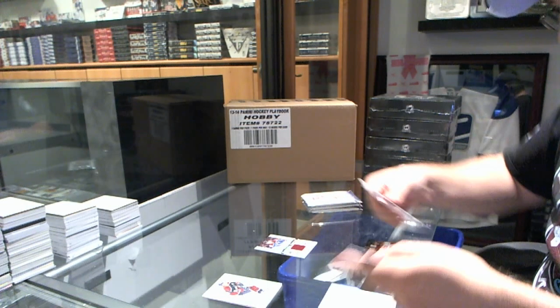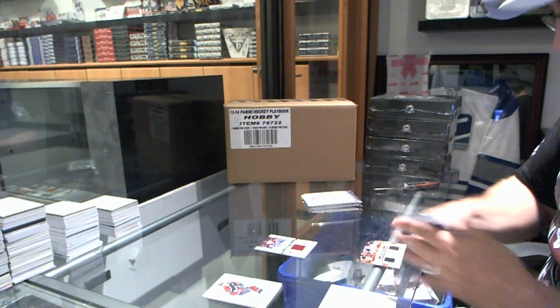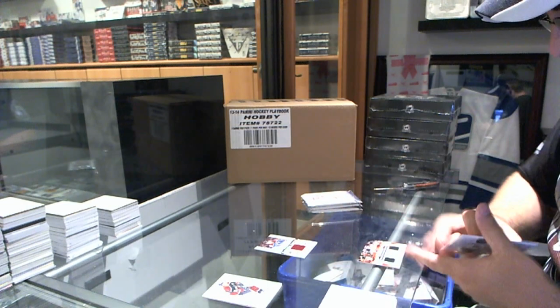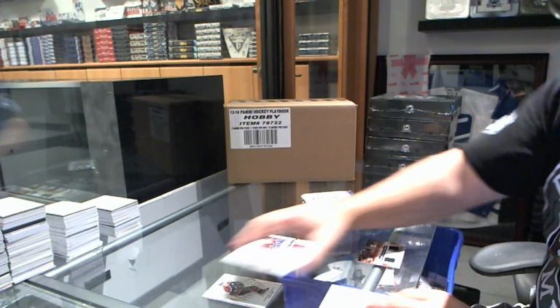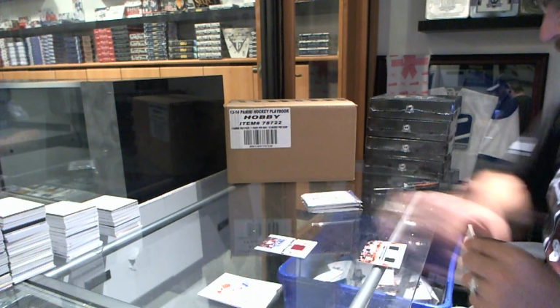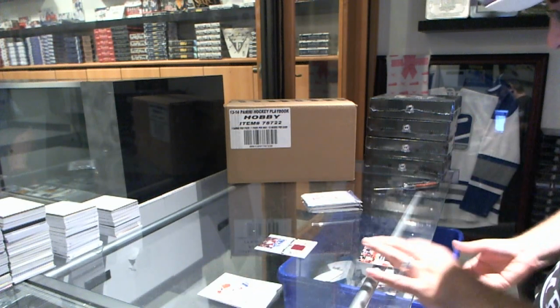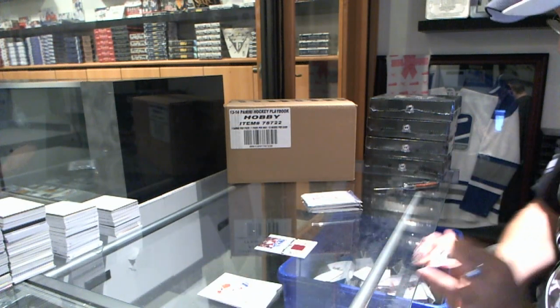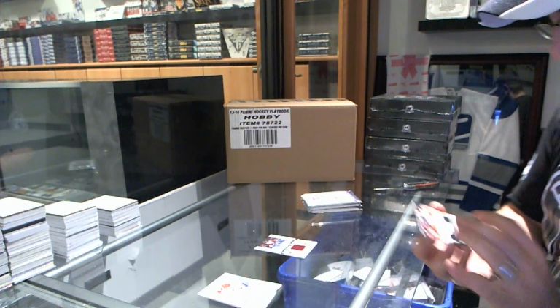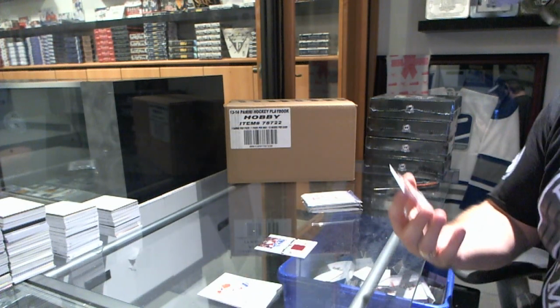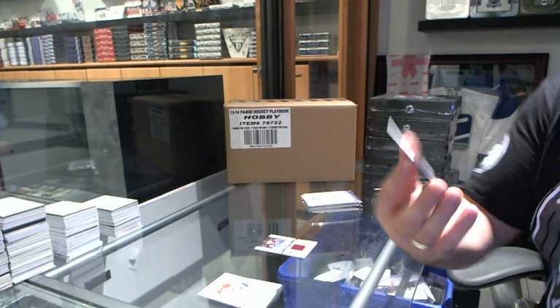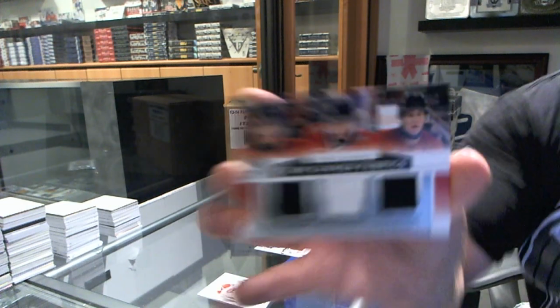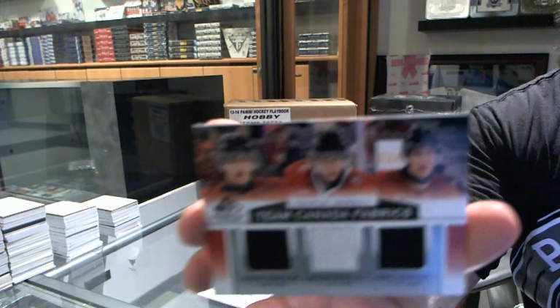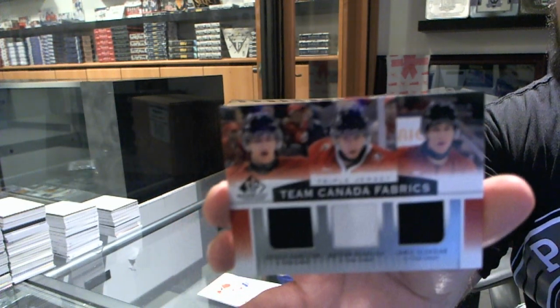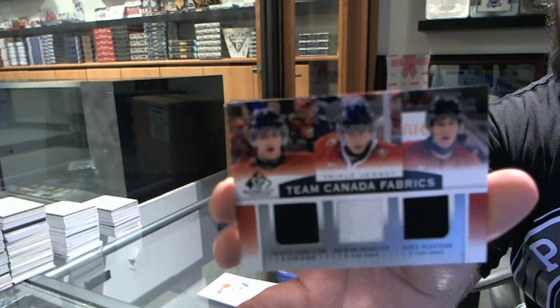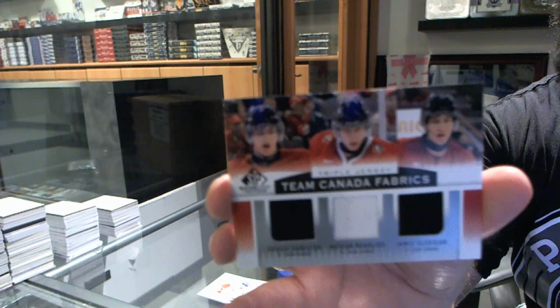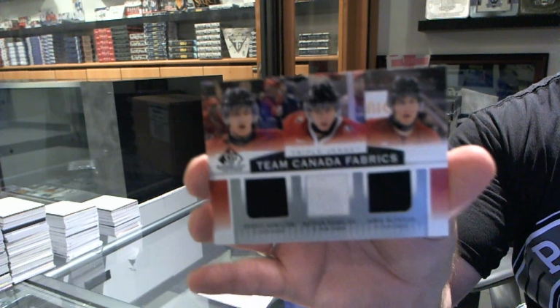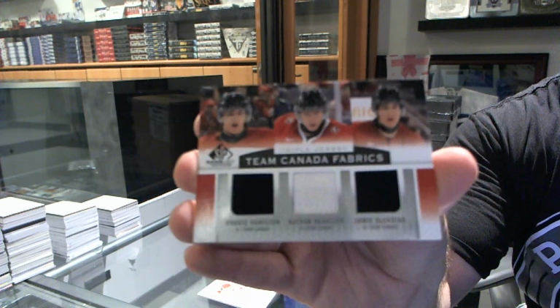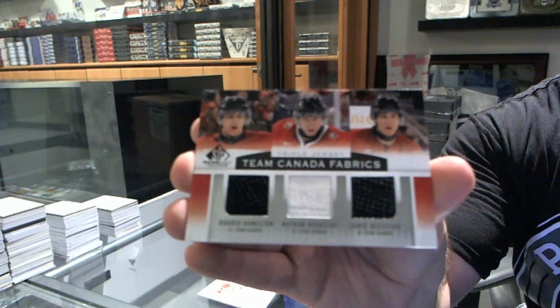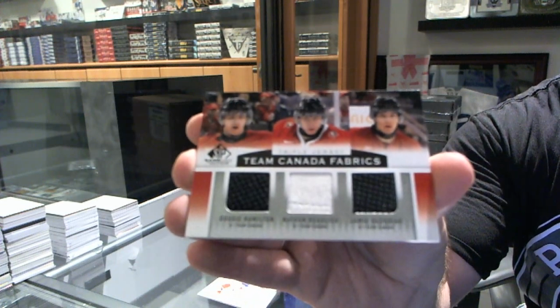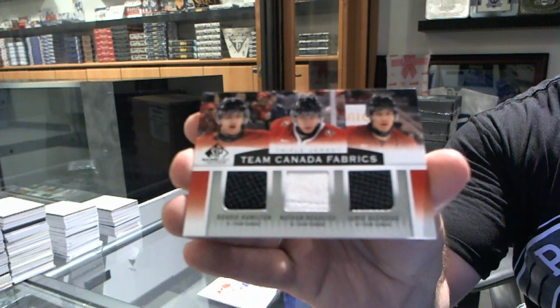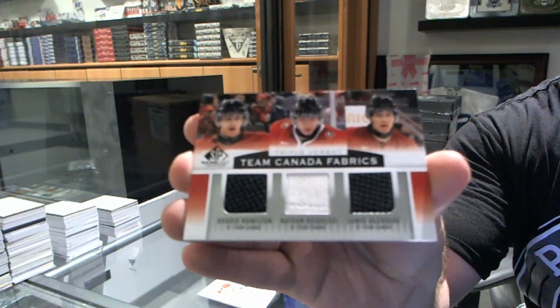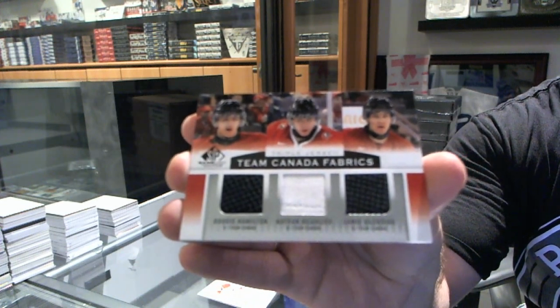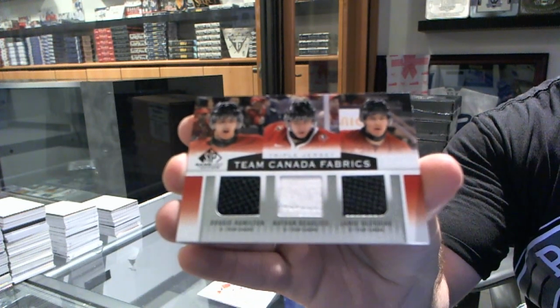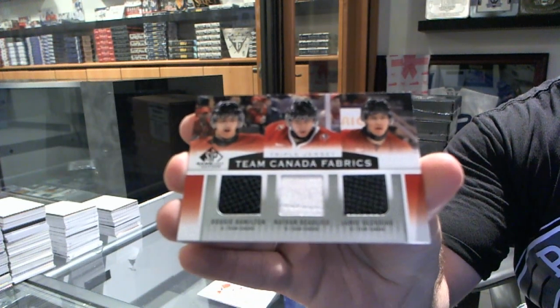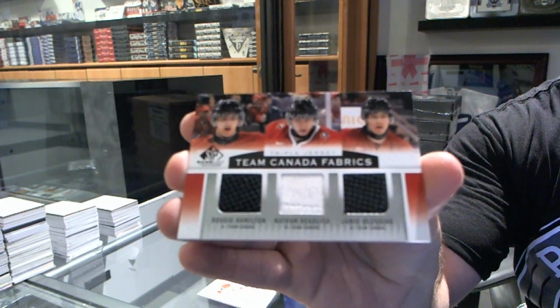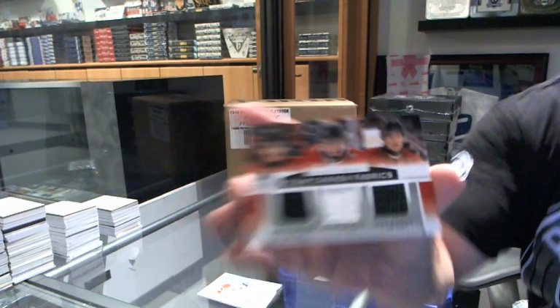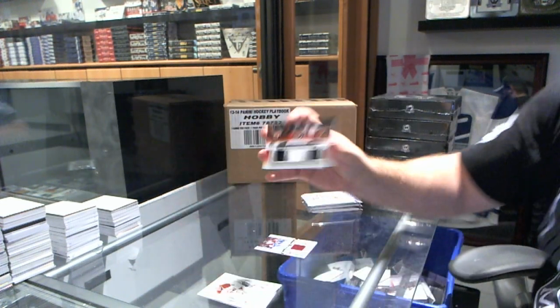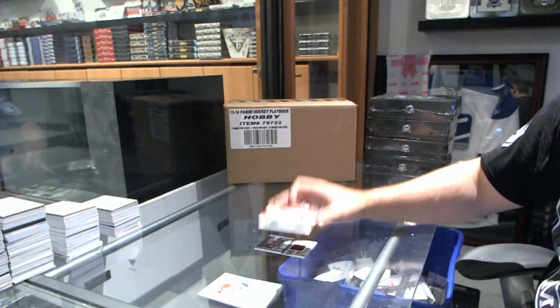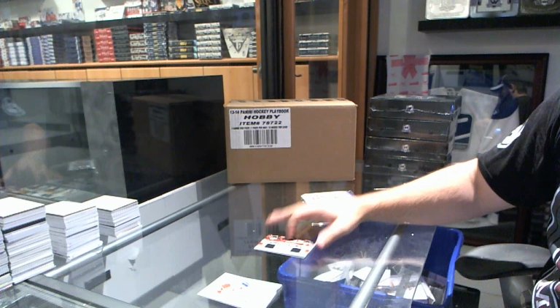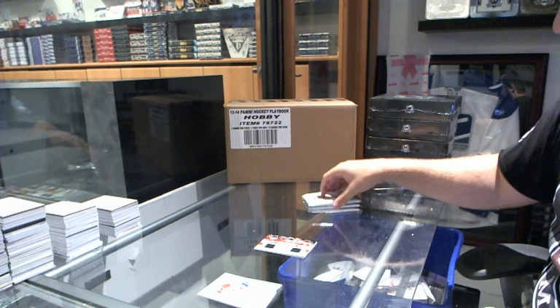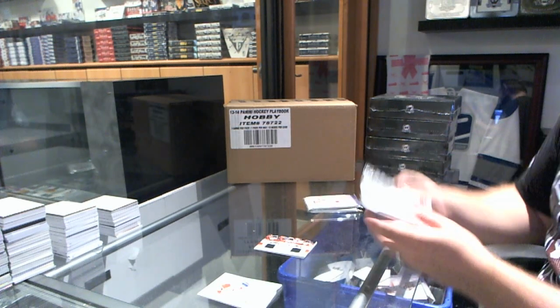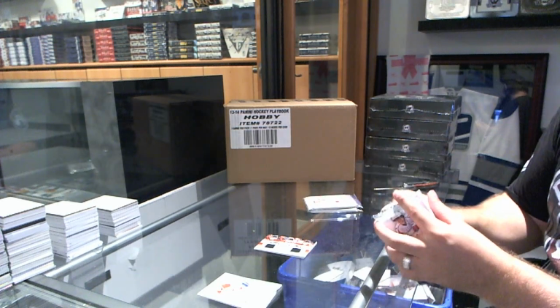We've got a triple Team Canada Fabrics of Oleksiak, Boliu, and Hamilton.